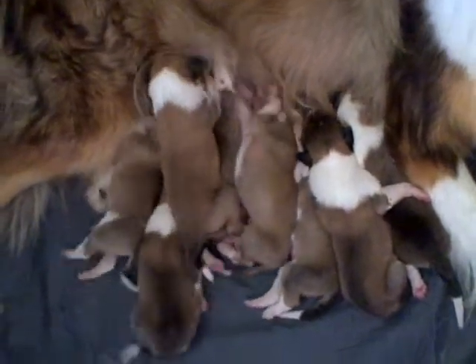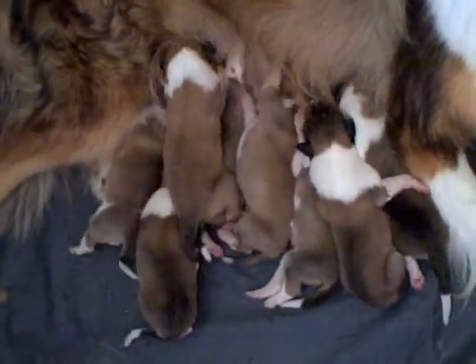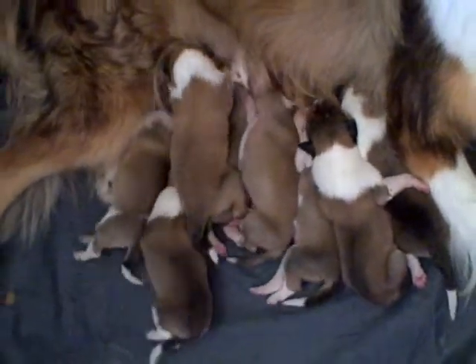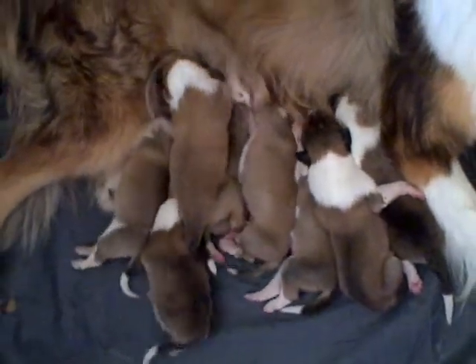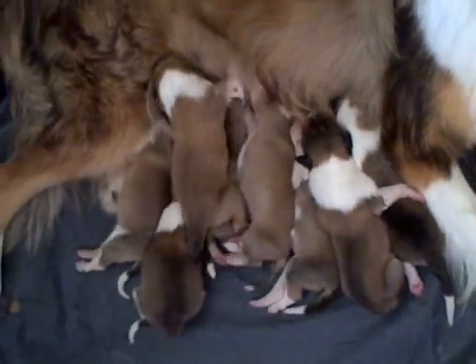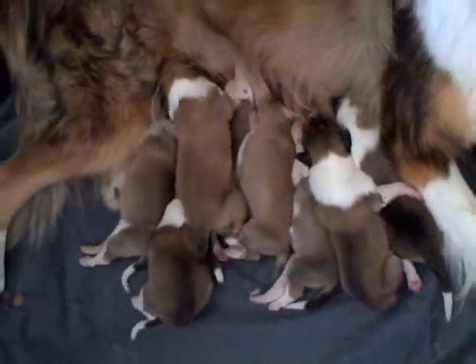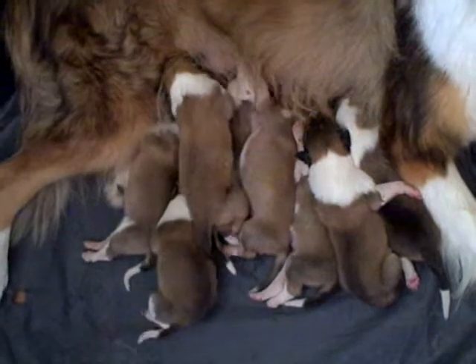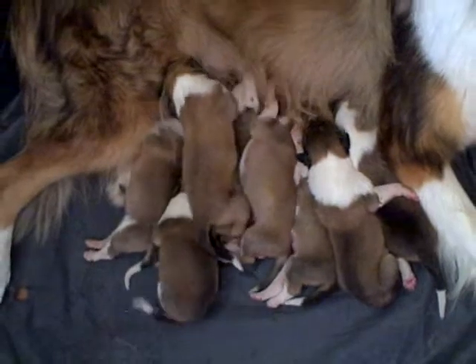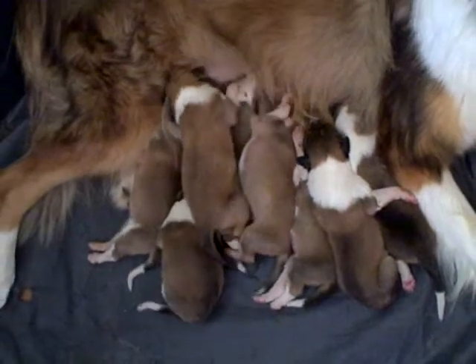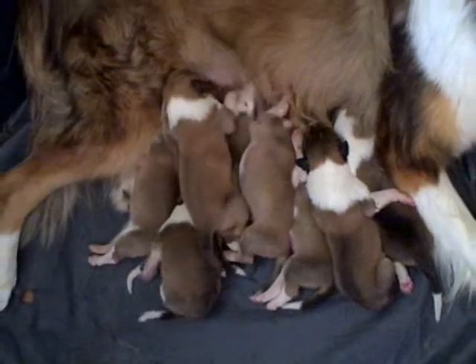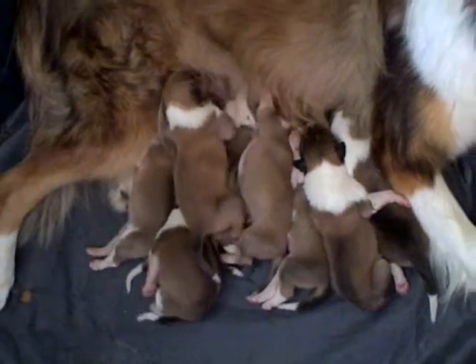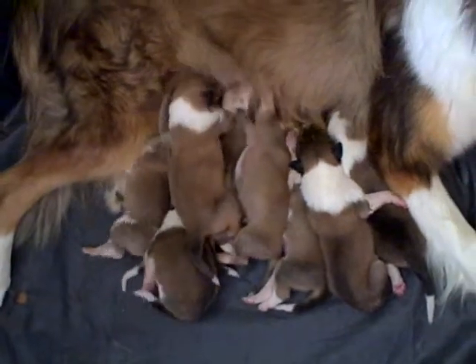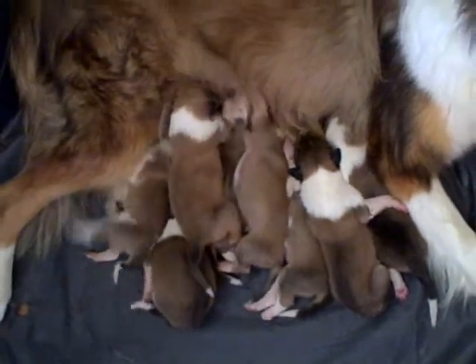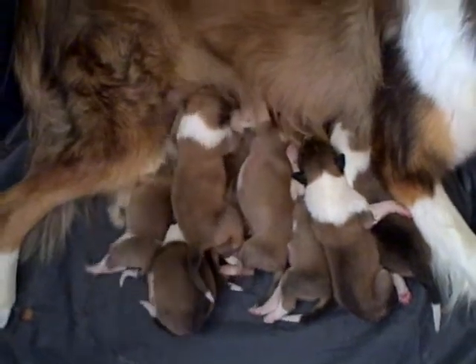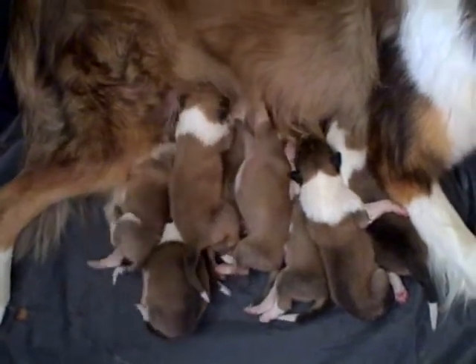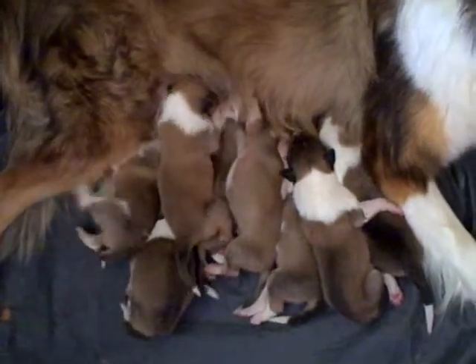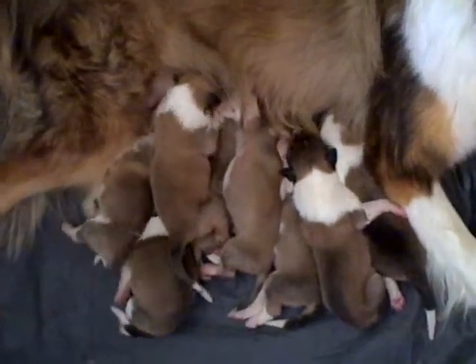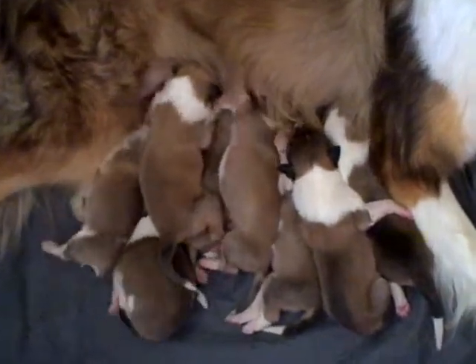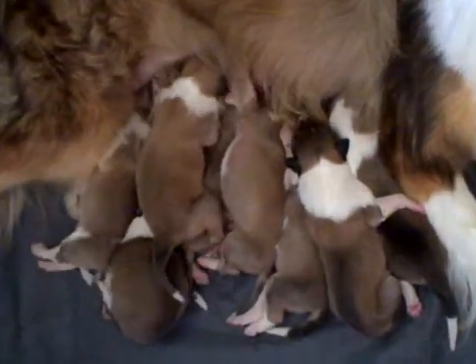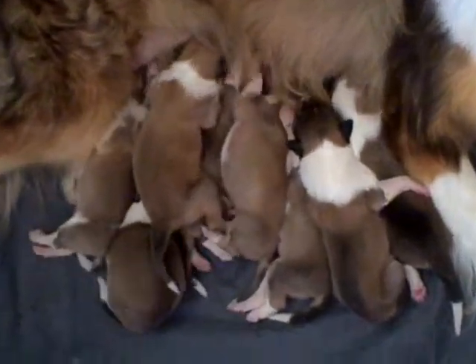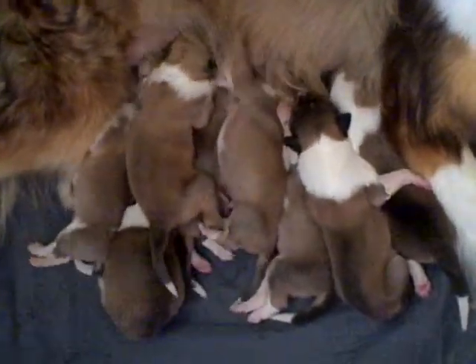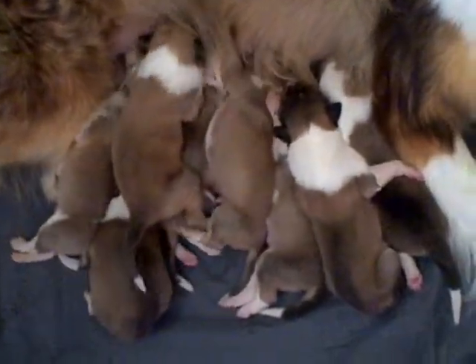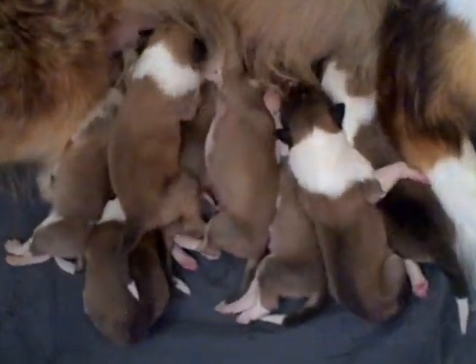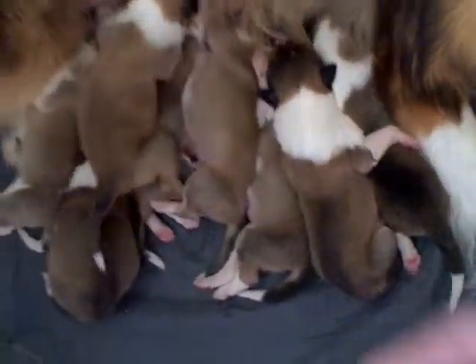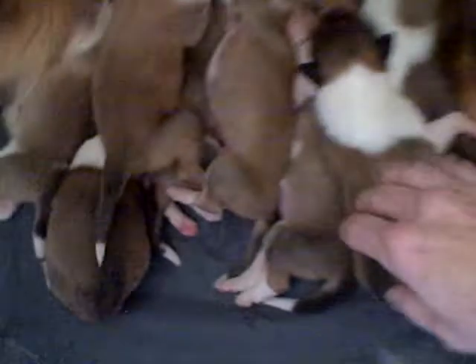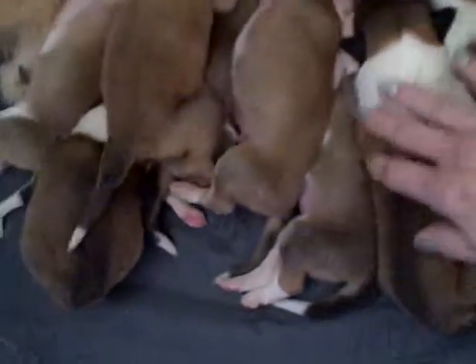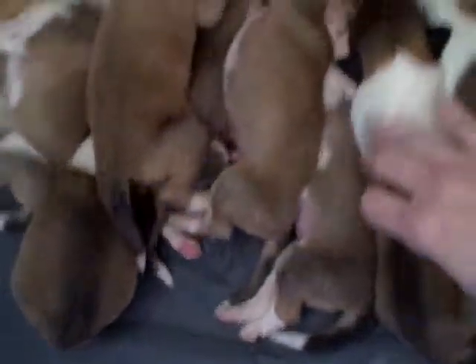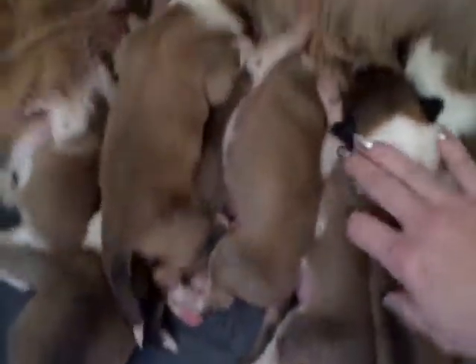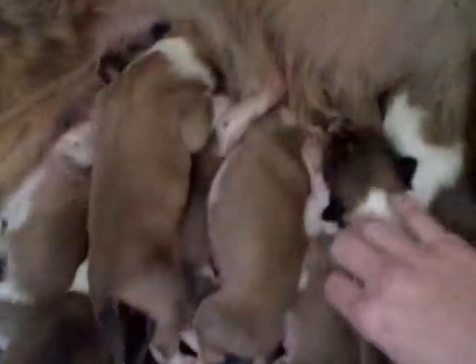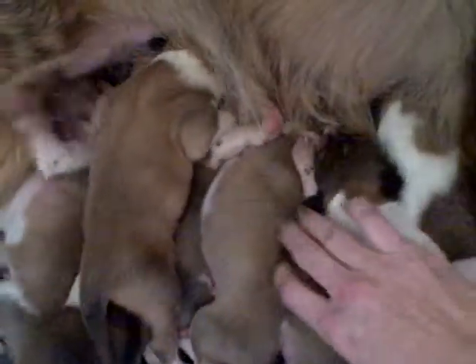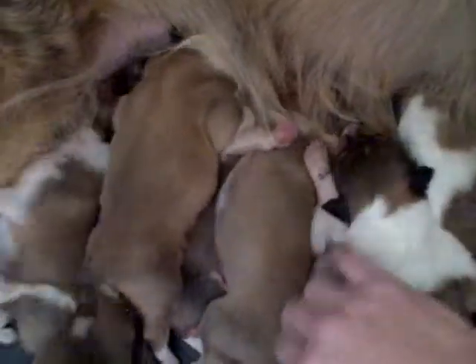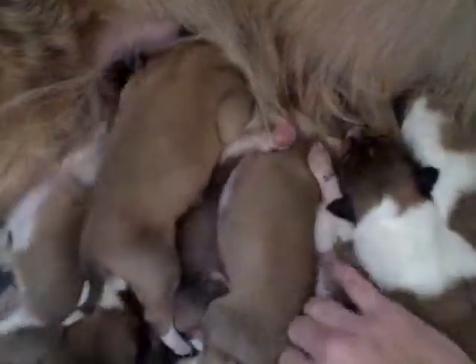Also eight puppies. Can you hear them? Their little moaning noises?